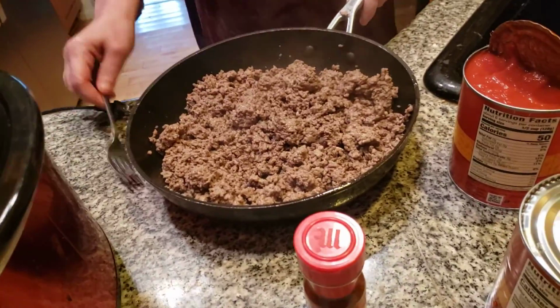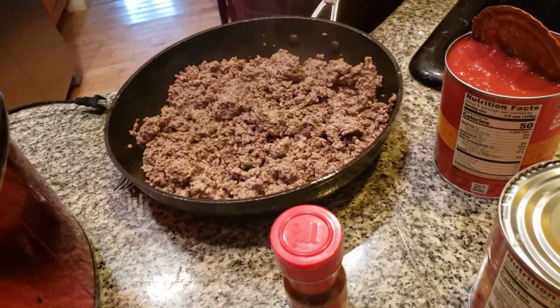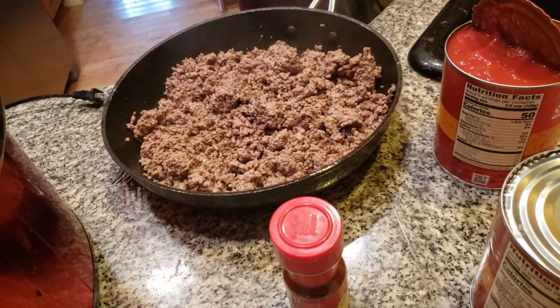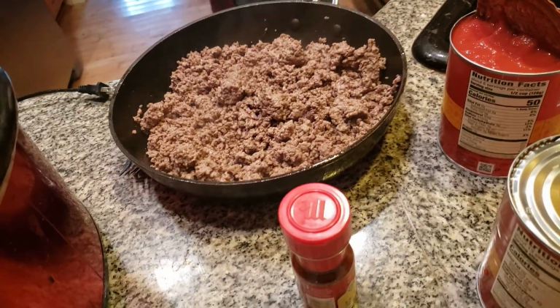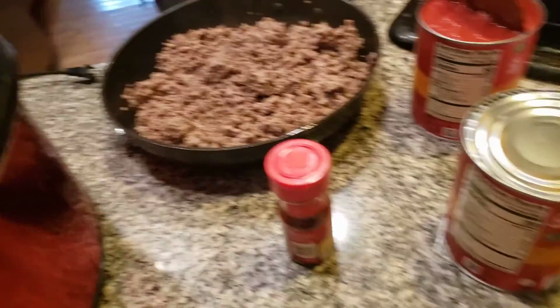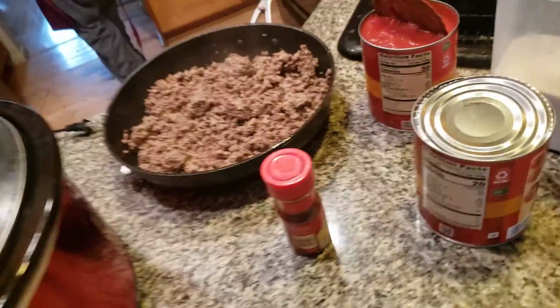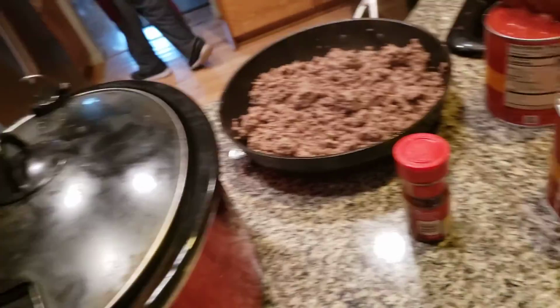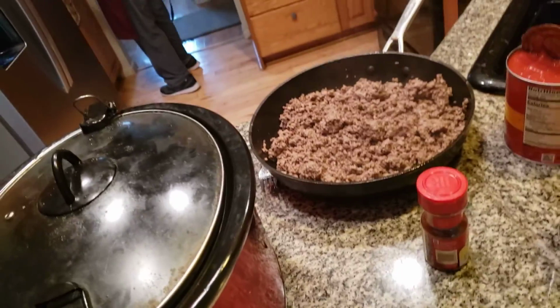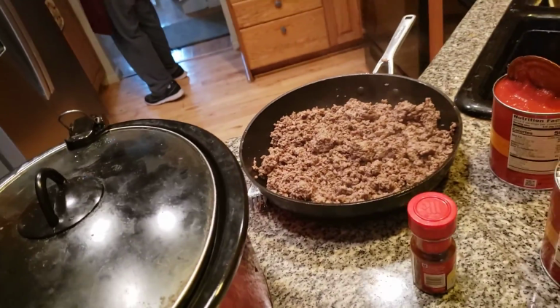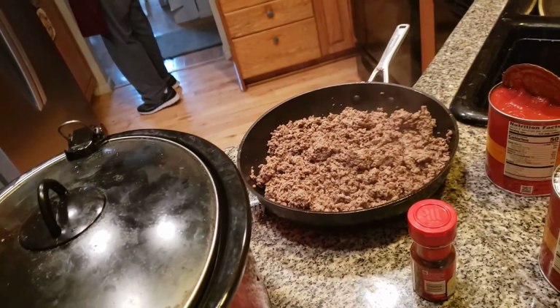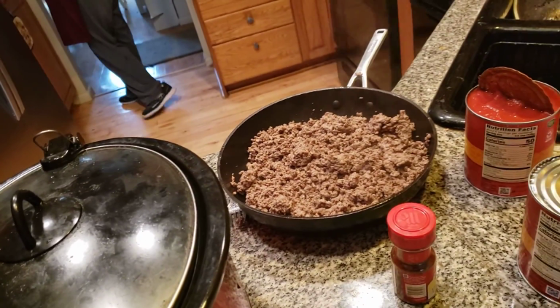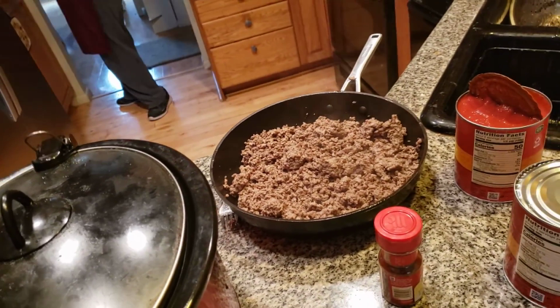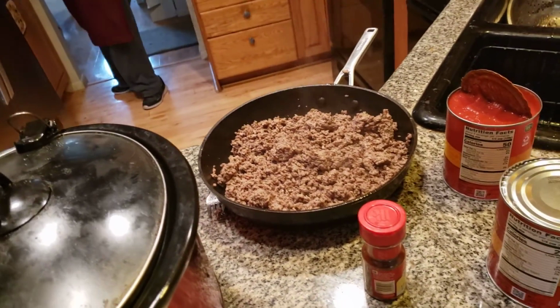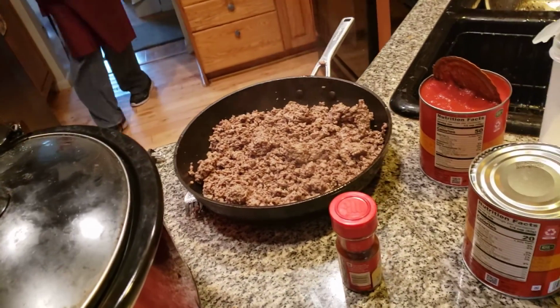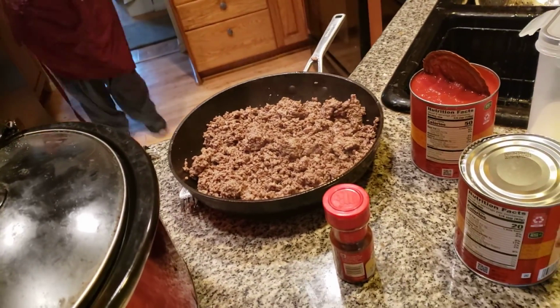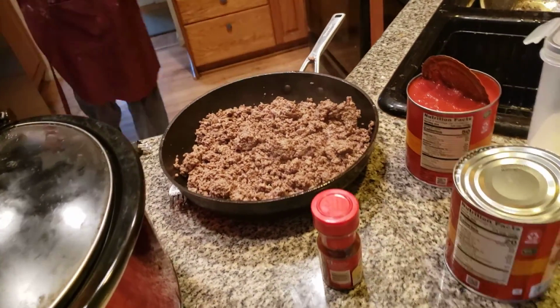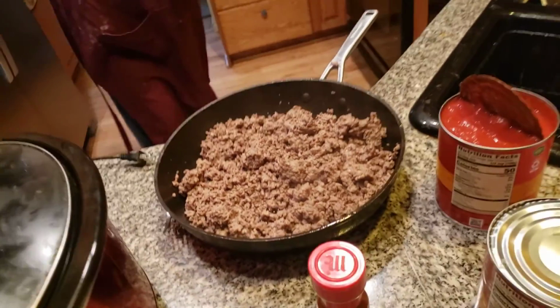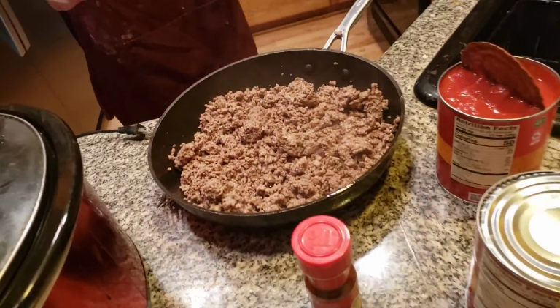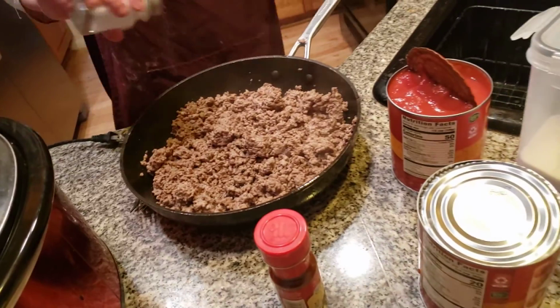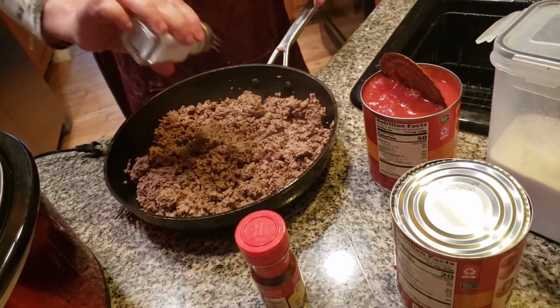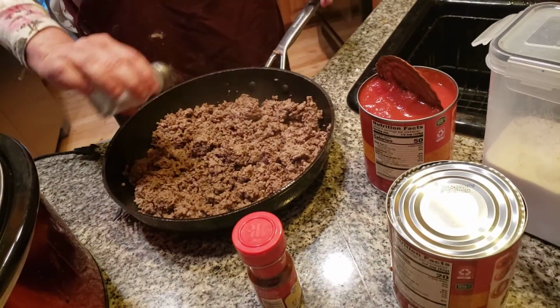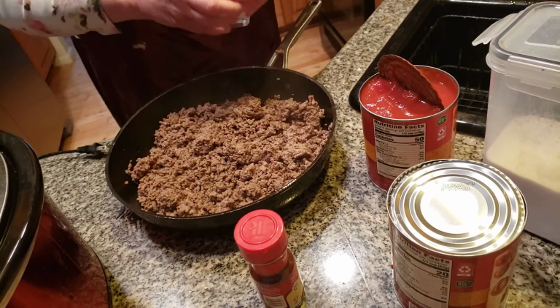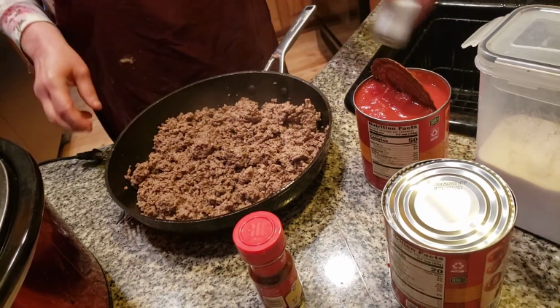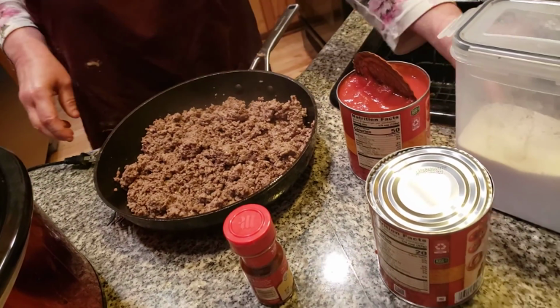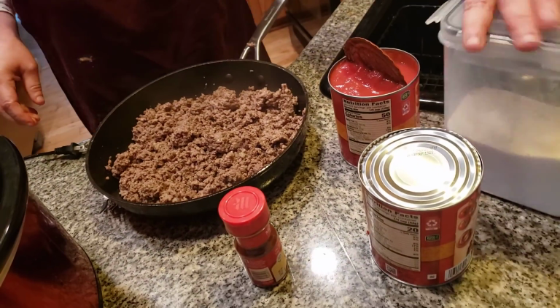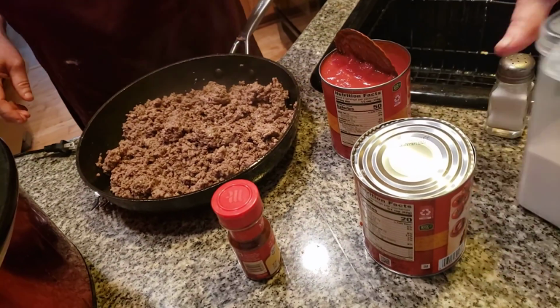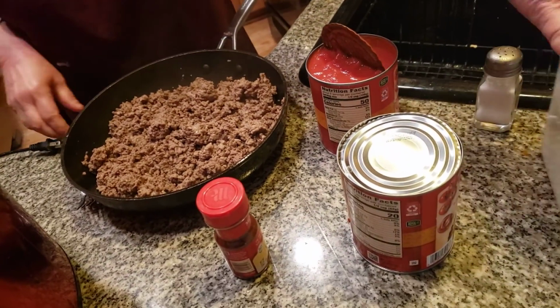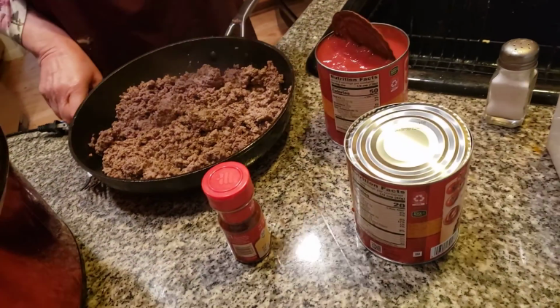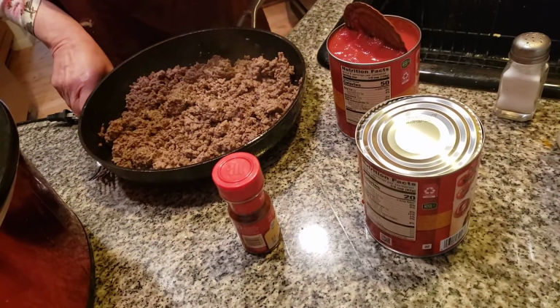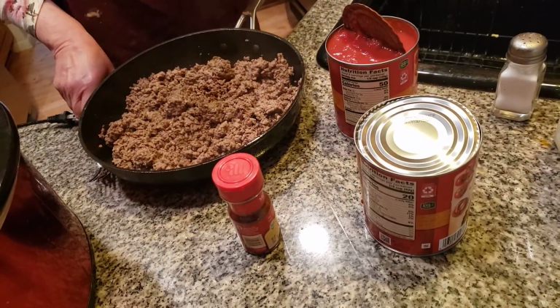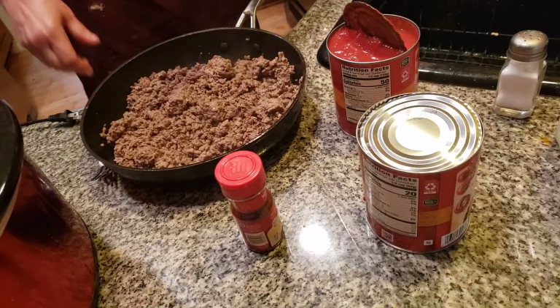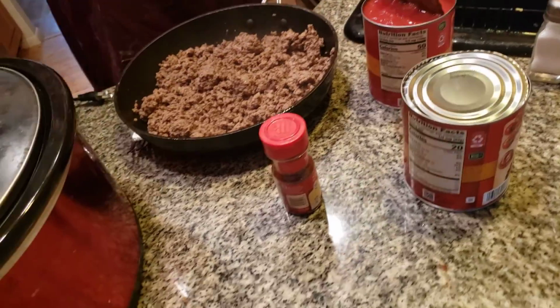Yes, I want to add one more thing: salt. I knew there was something I forgot — a little bit of salt. You don't want to put any pepper in it because we're going to have chili powder, and it's going to be really seasoned enough. A little bit later on, when everything is in here, I'm going to add a dash of sugar, and I'll tell you why.